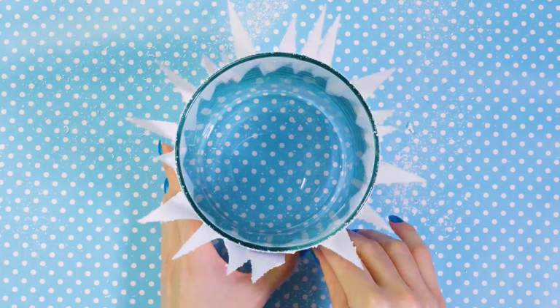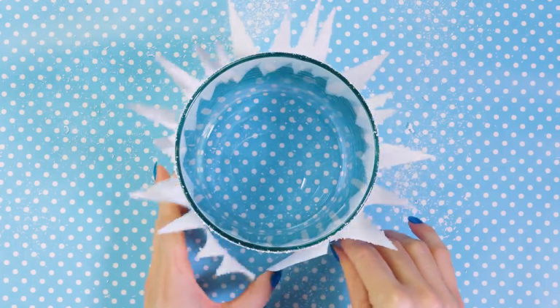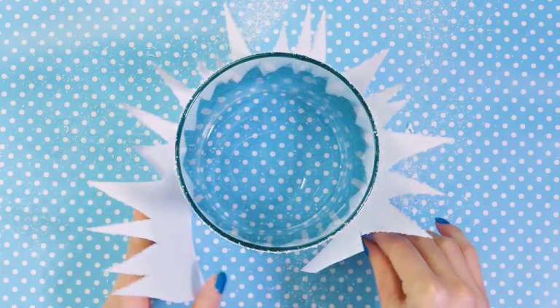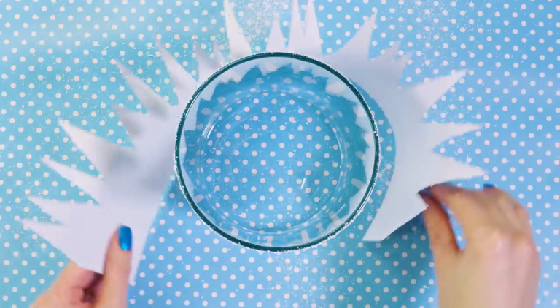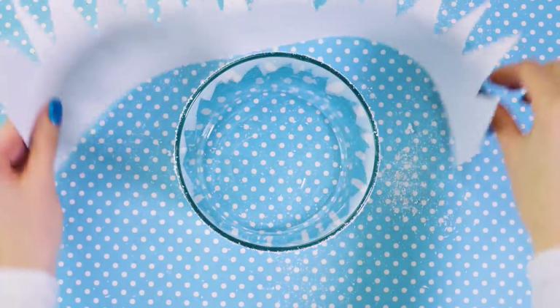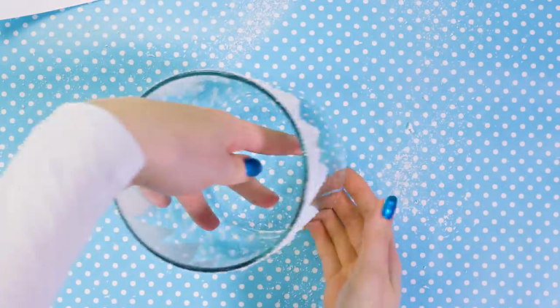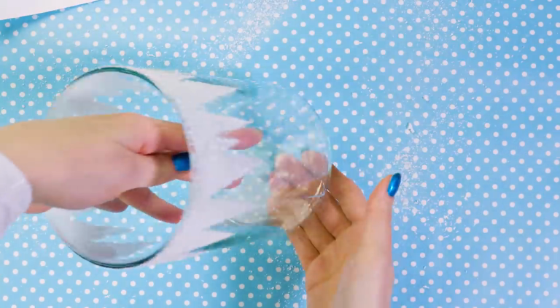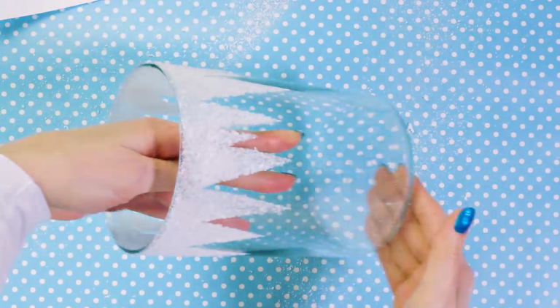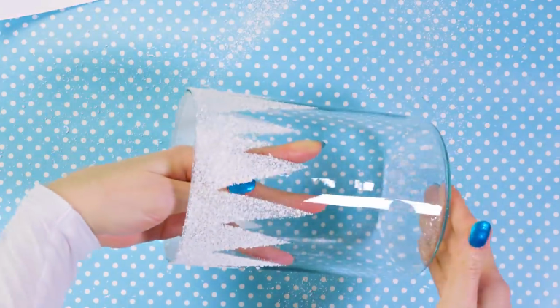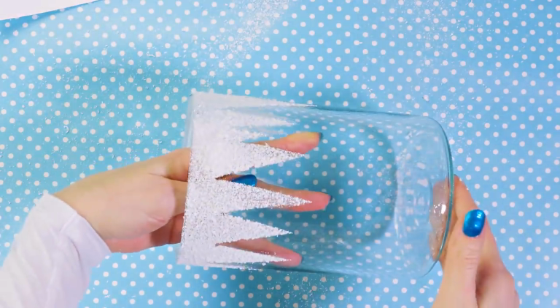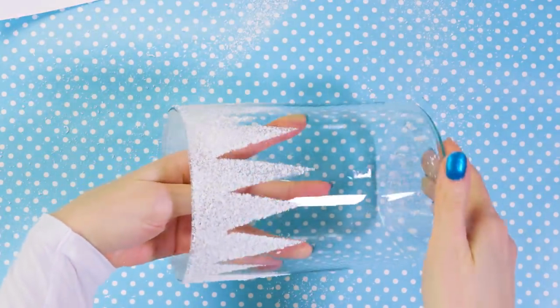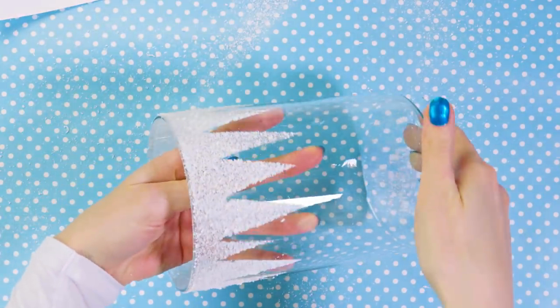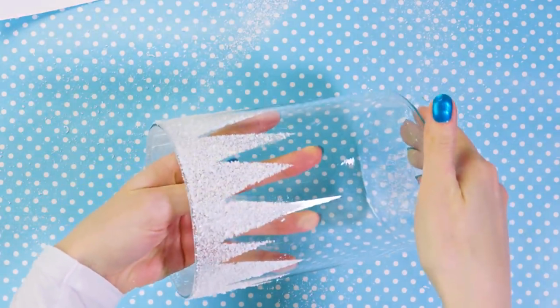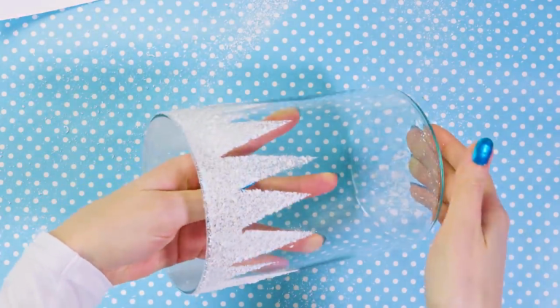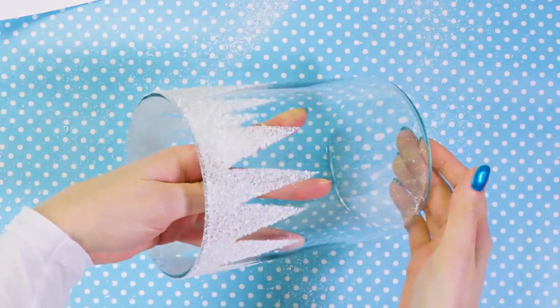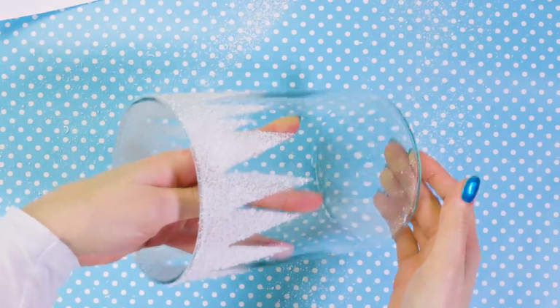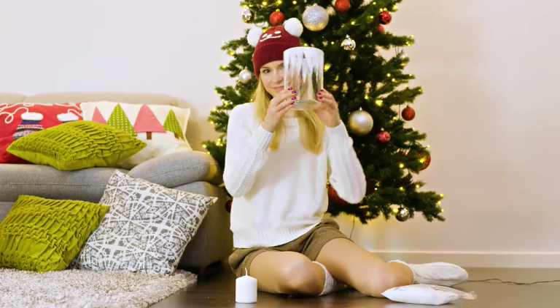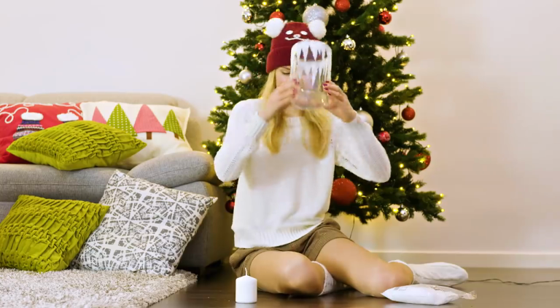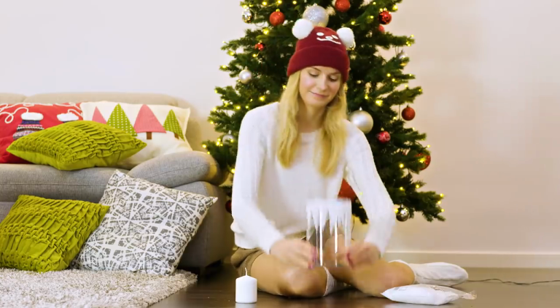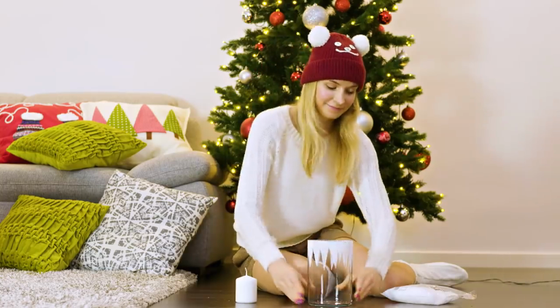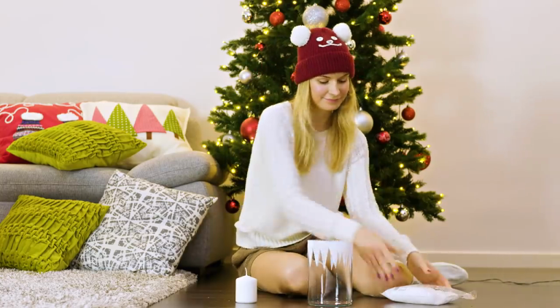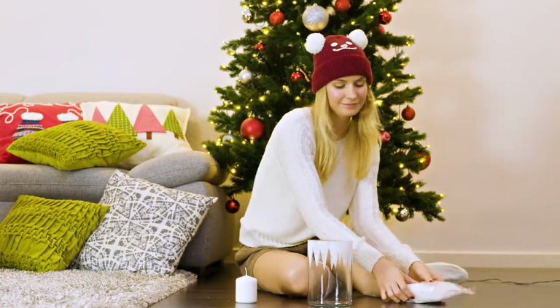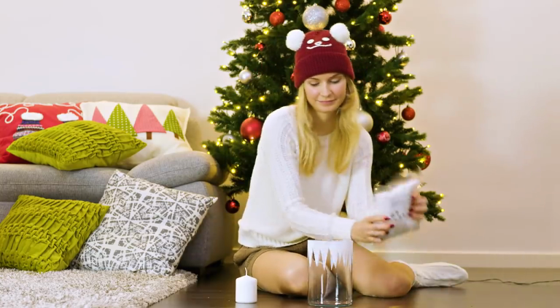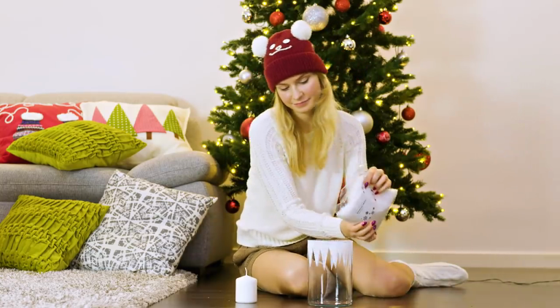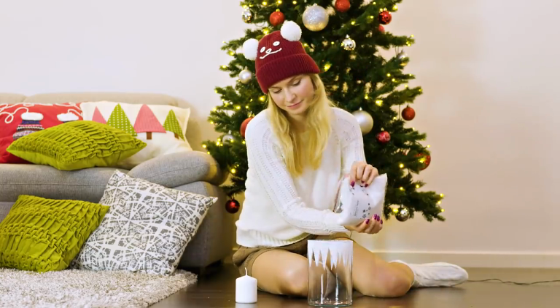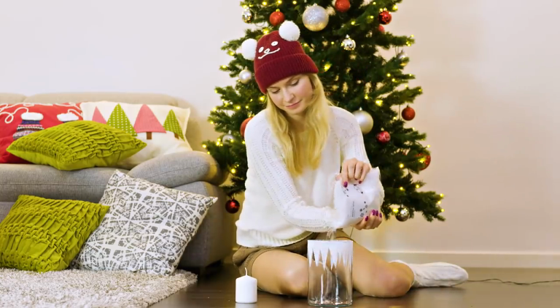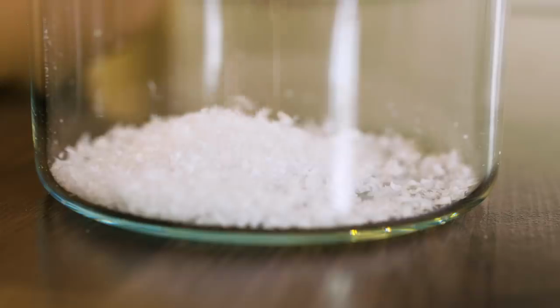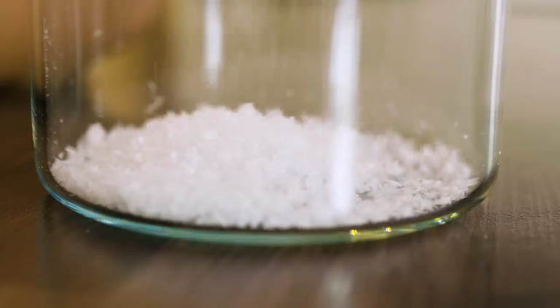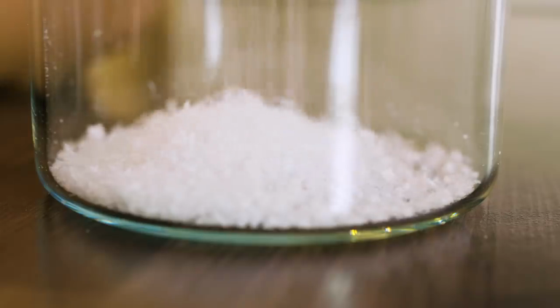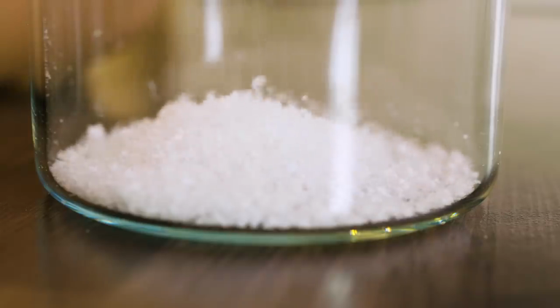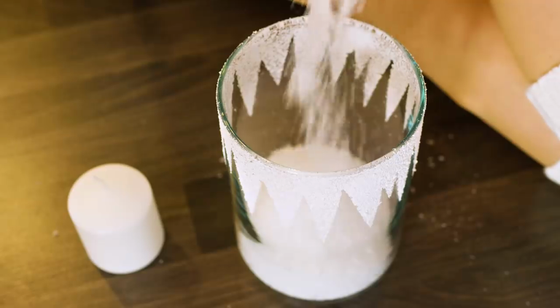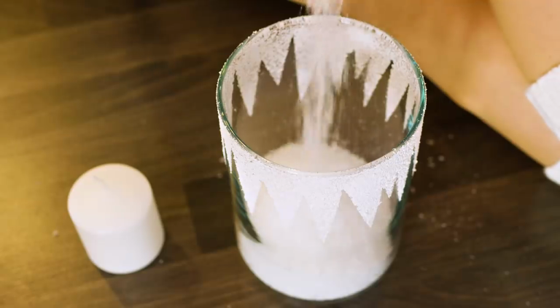After a few minutes the snow on our vase sets and we can remove the stencil. Here we have them — perfect ice stalactites all around the edge of our vase. Now what's left for us to do is to pour in some artificial snow and place a candle in the middle.